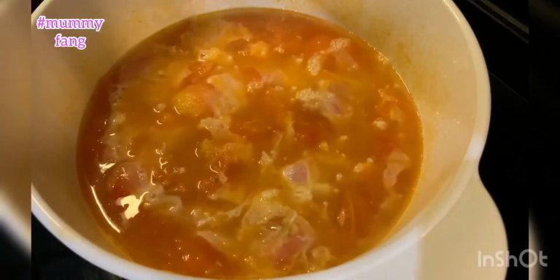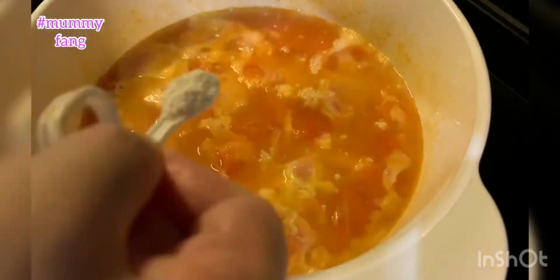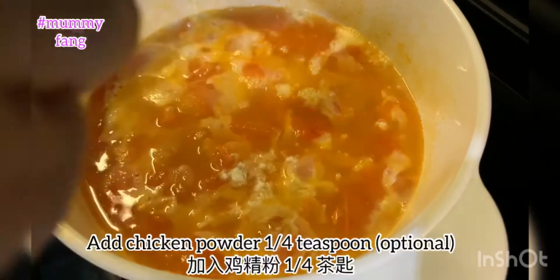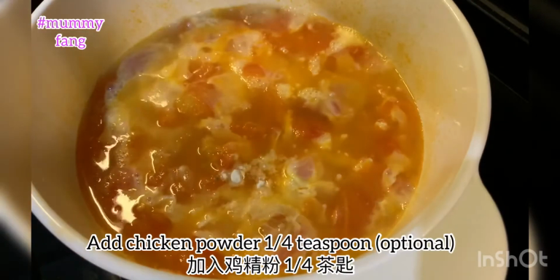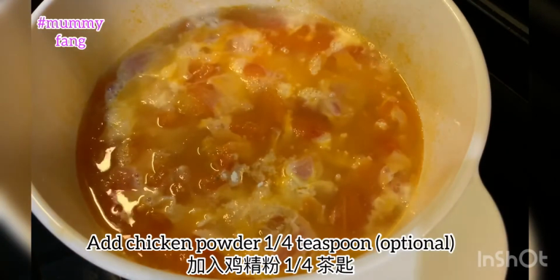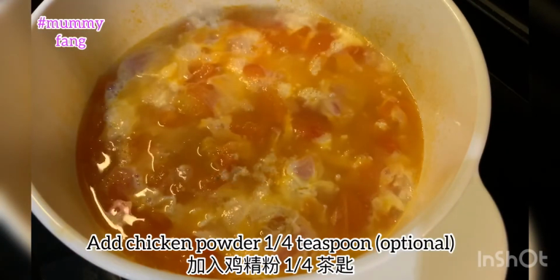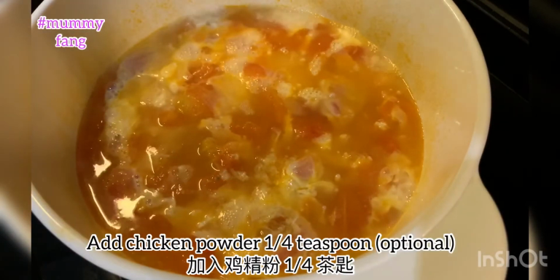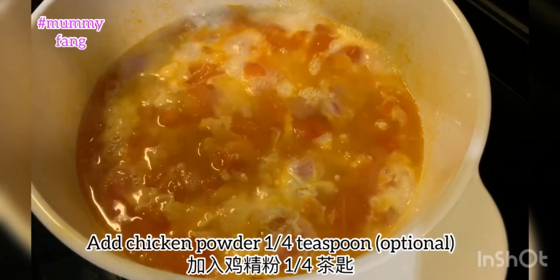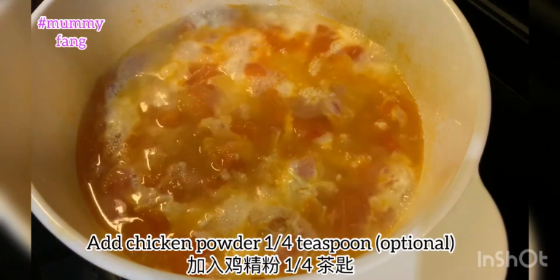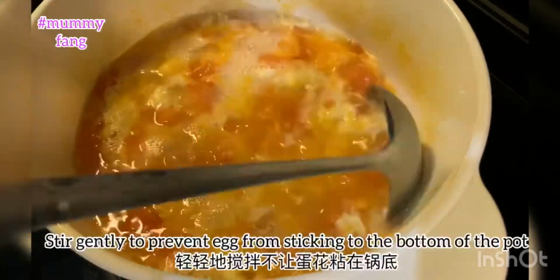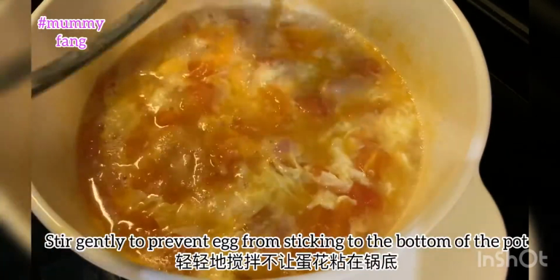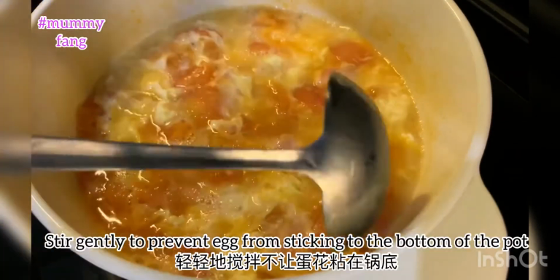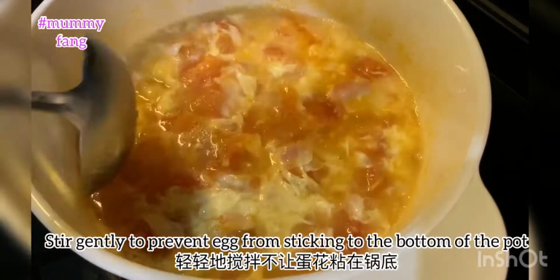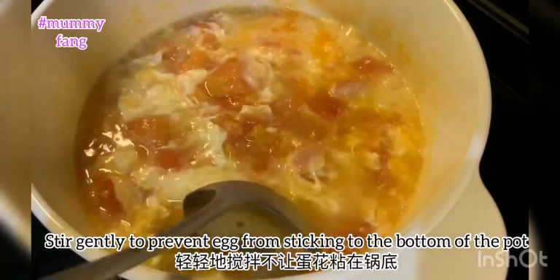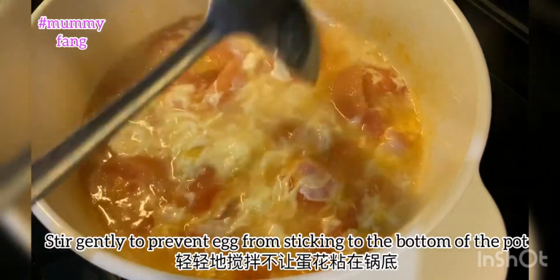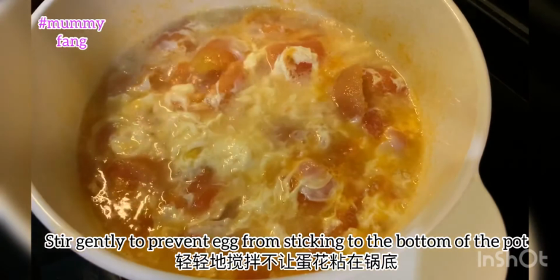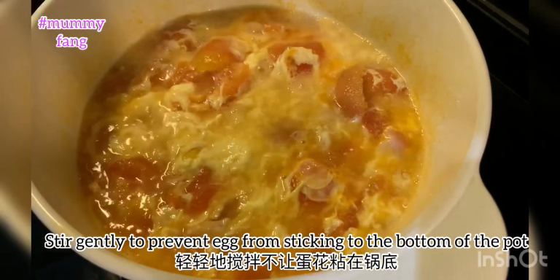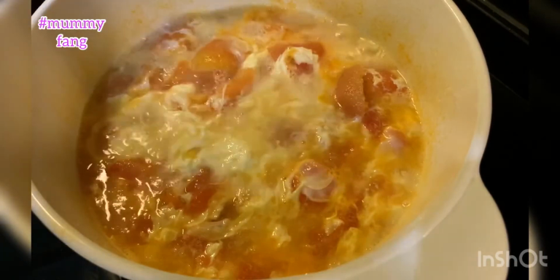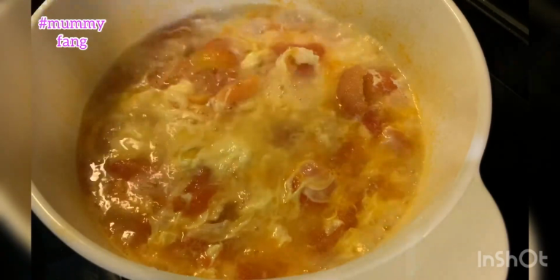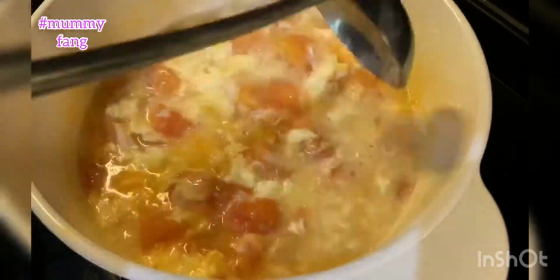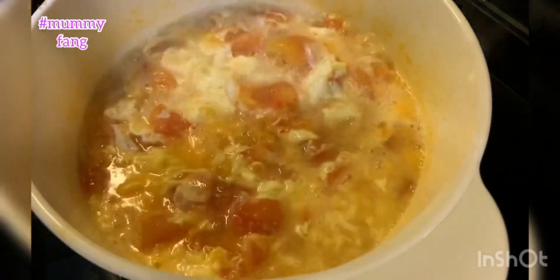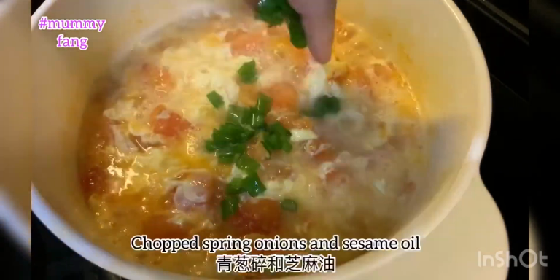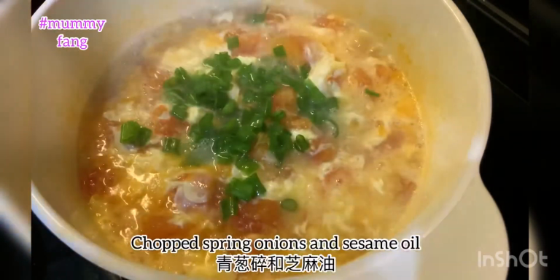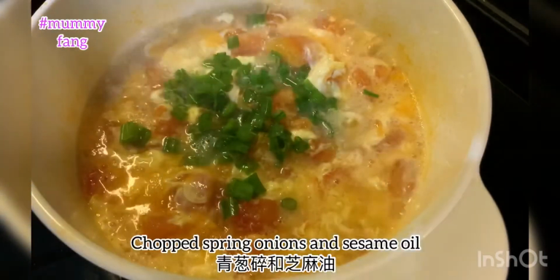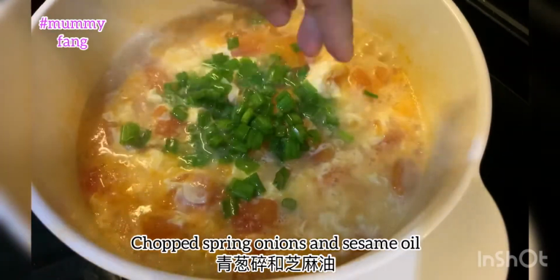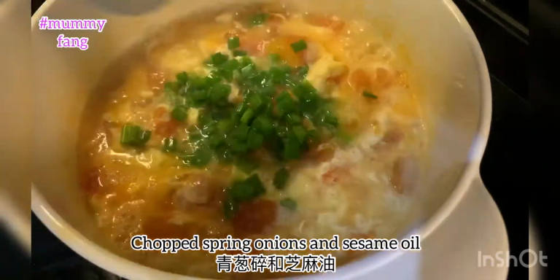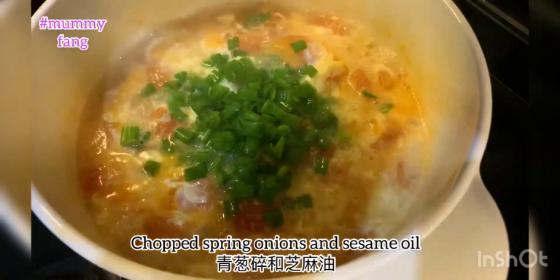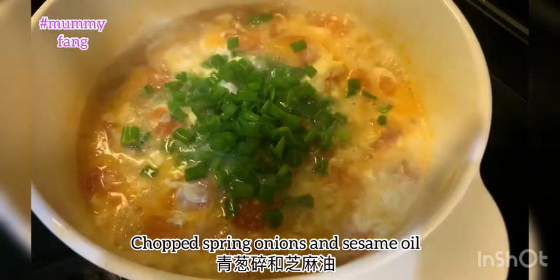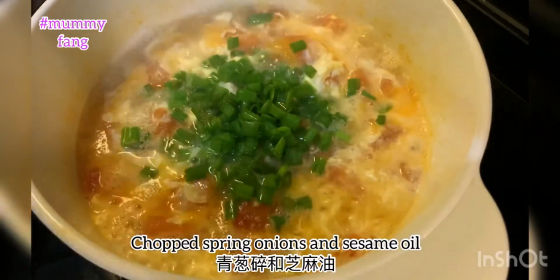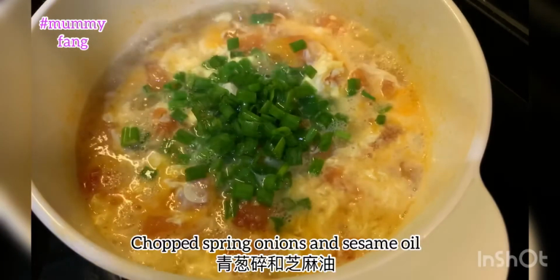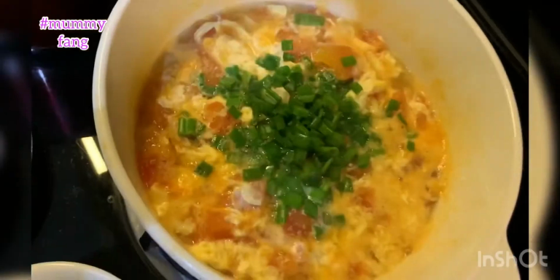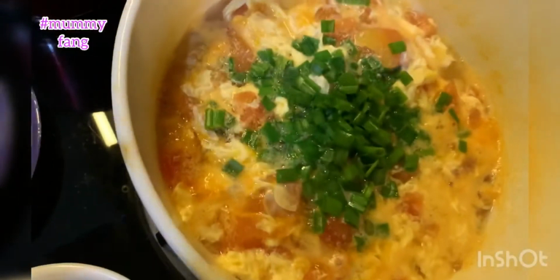Add chicken powder, 1 quarter teaspoon. Stir gently to prevent the egg from sticking to the bottom of the pot. As the last step, add in the chopped spring onions and sesame oil.